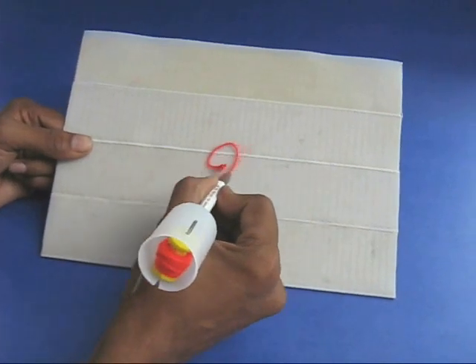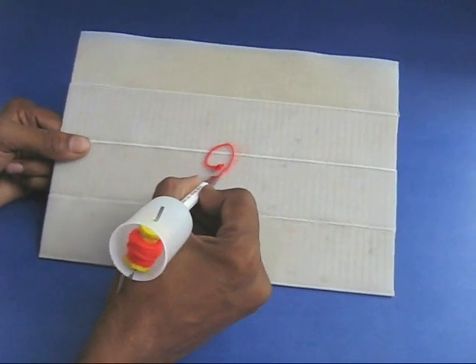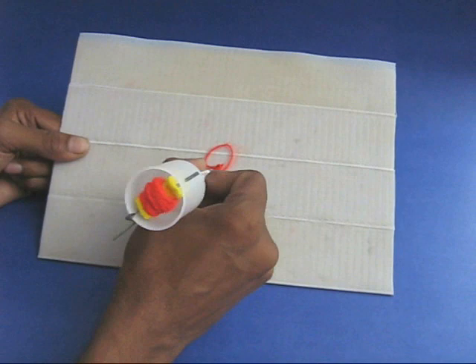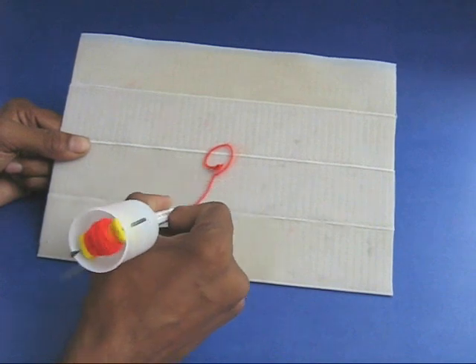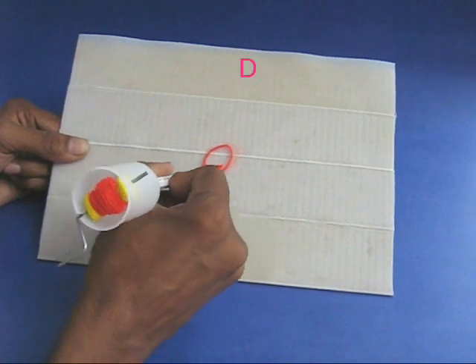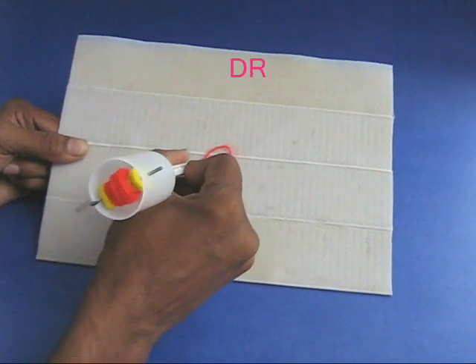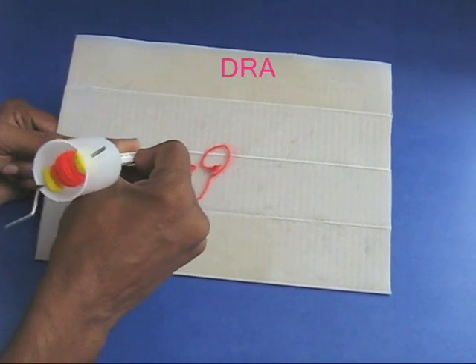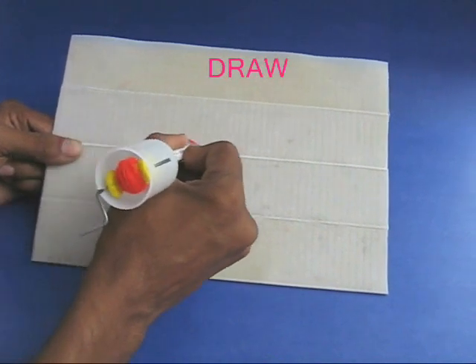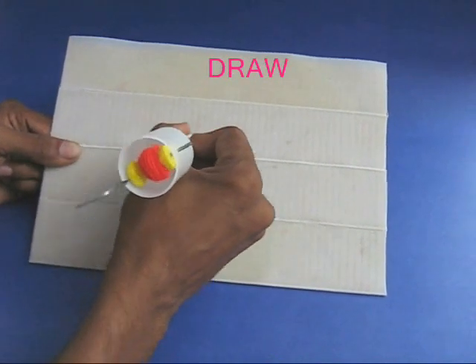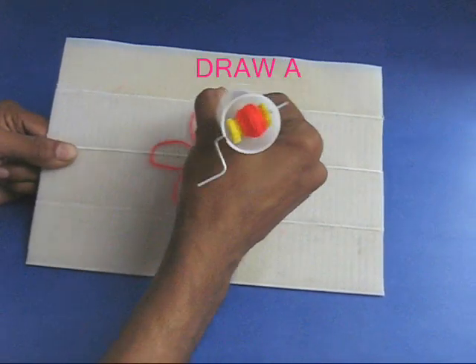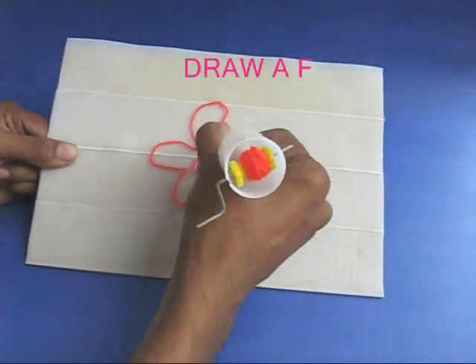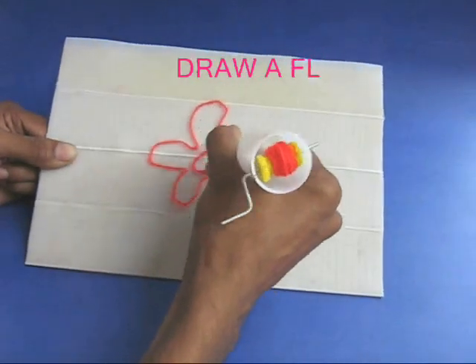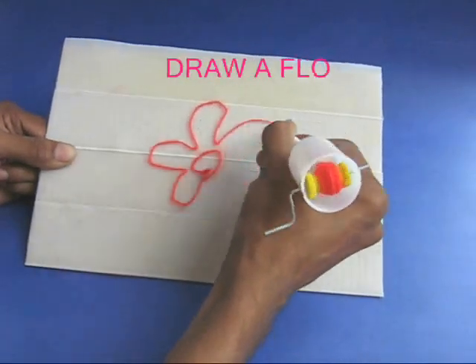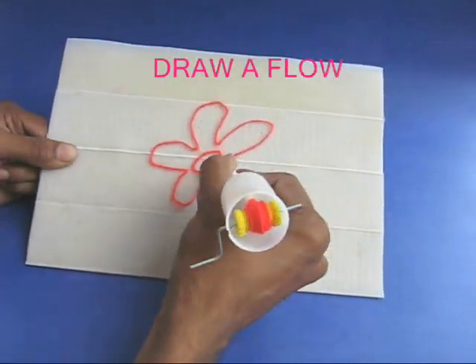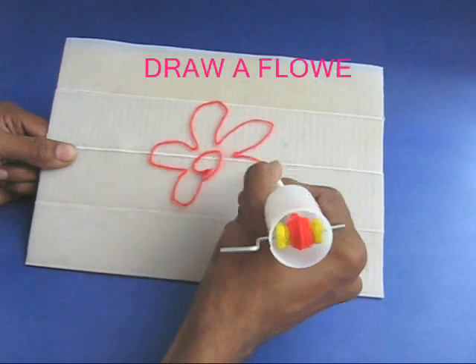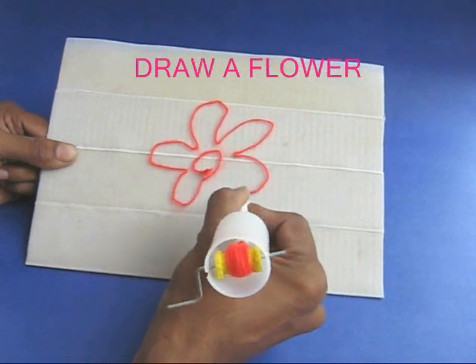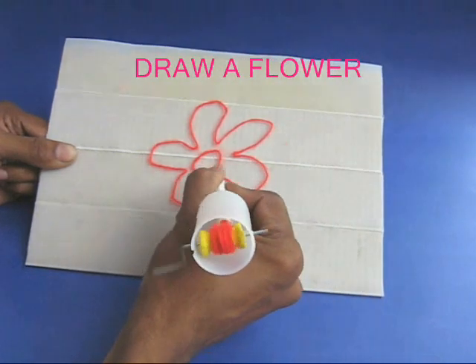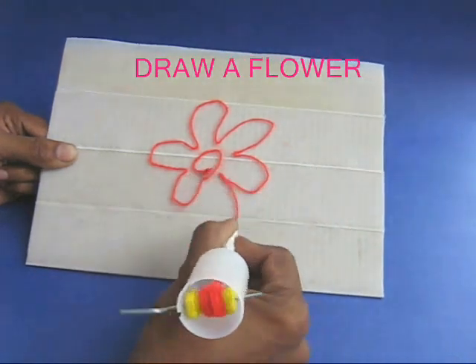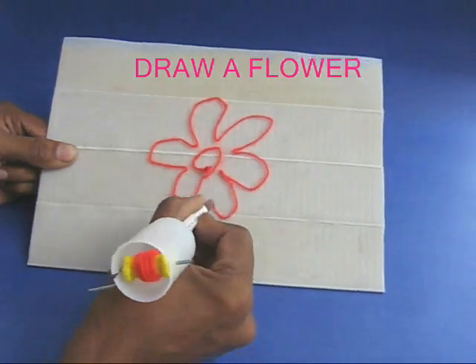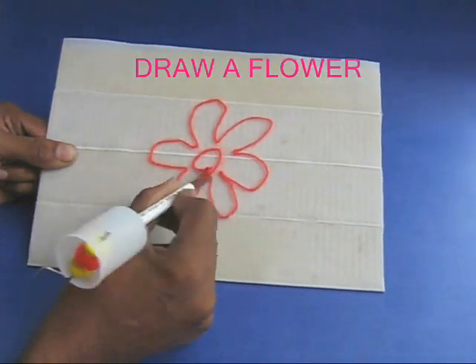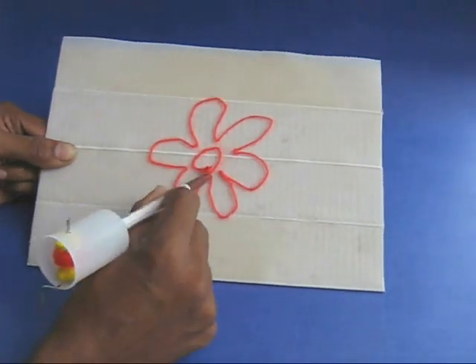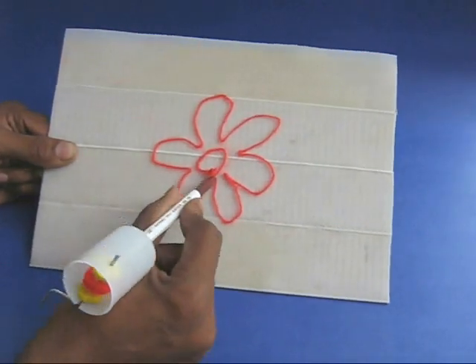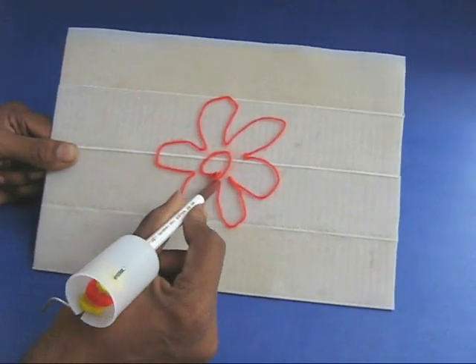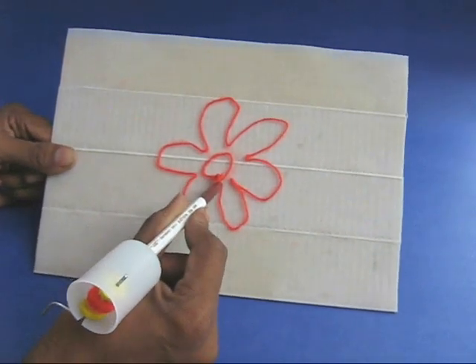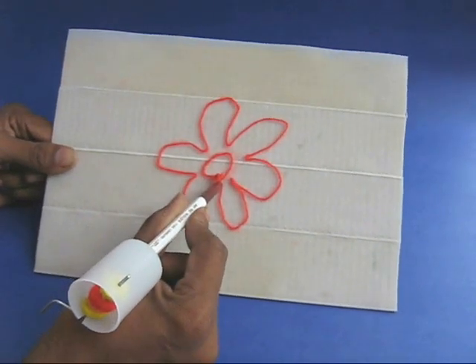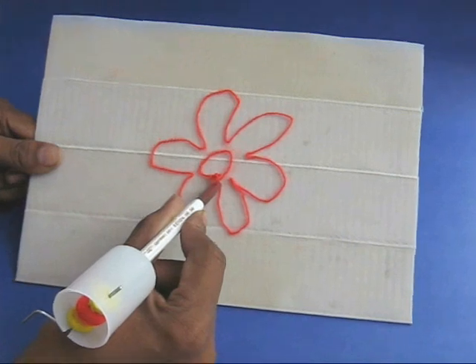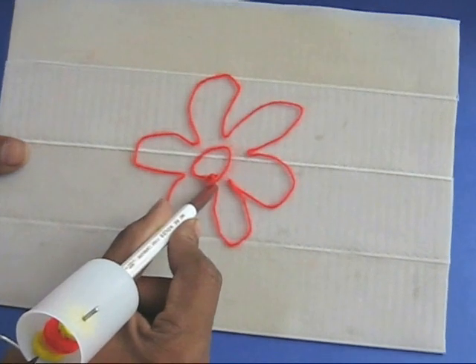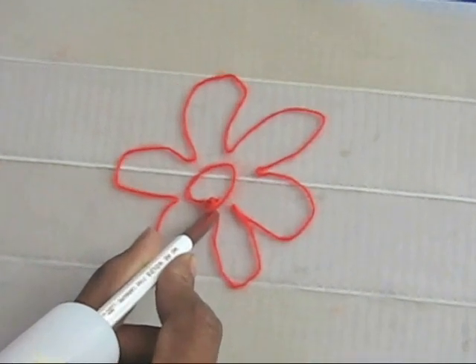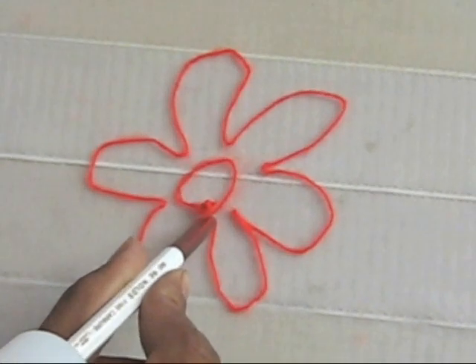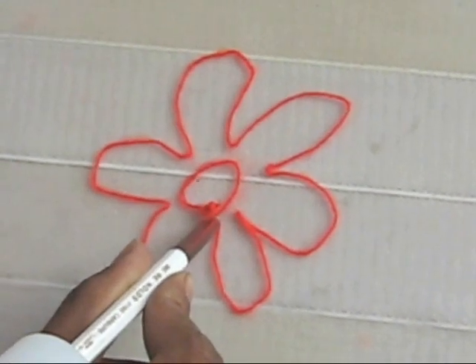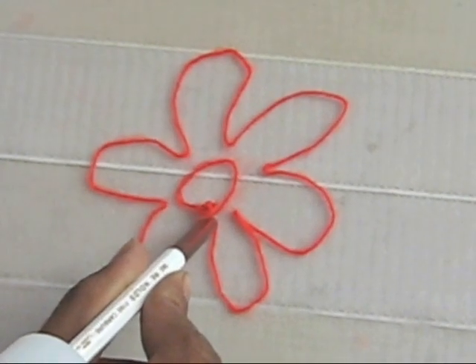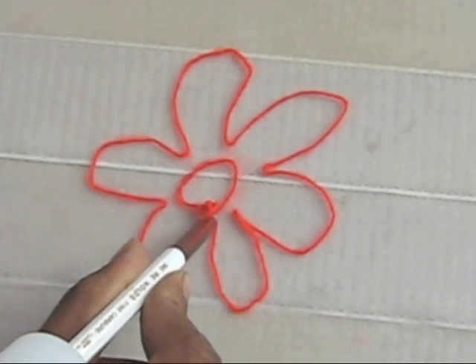Rewind the wool. Now draw a flower. Isn't this beautiful? This touching slate is a real help for the visually challenged.